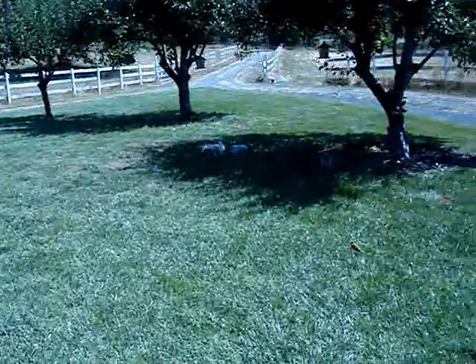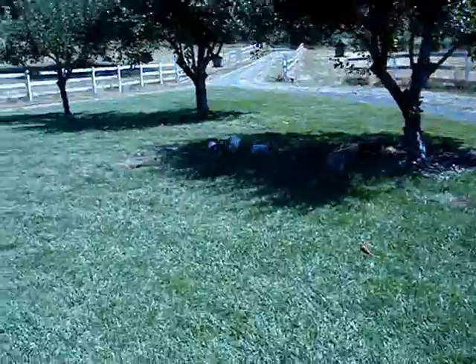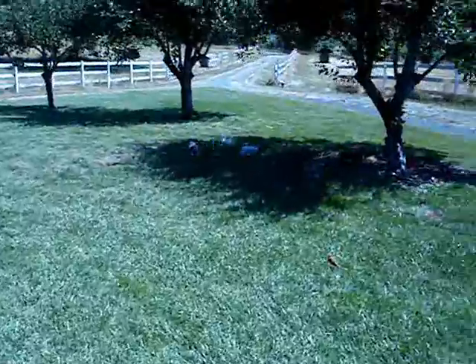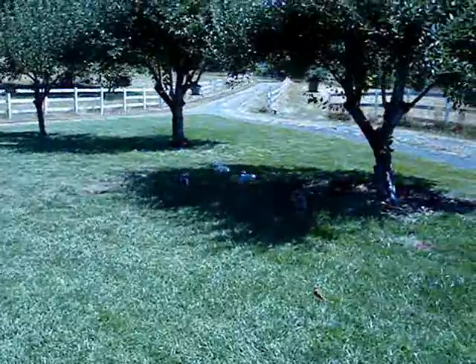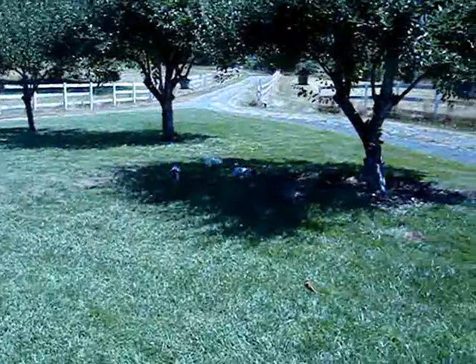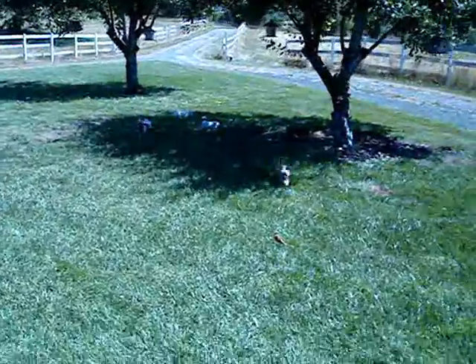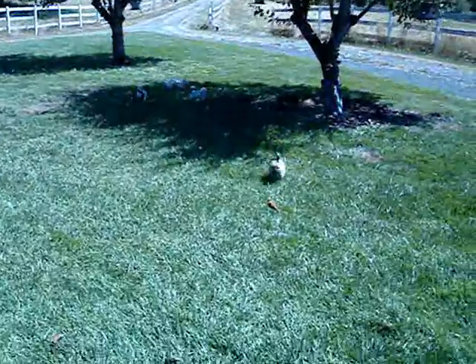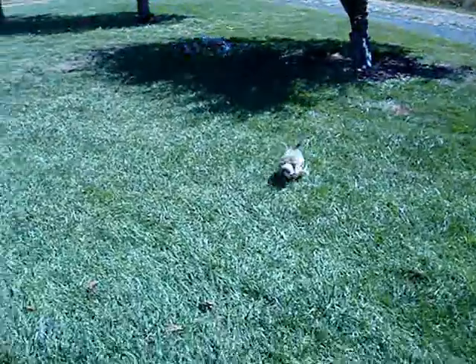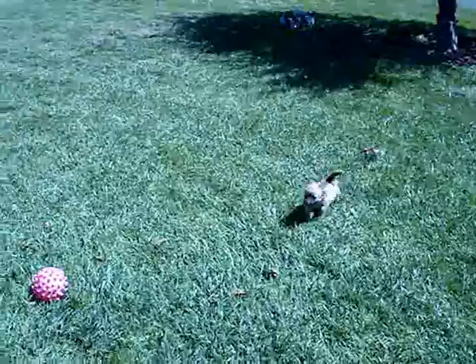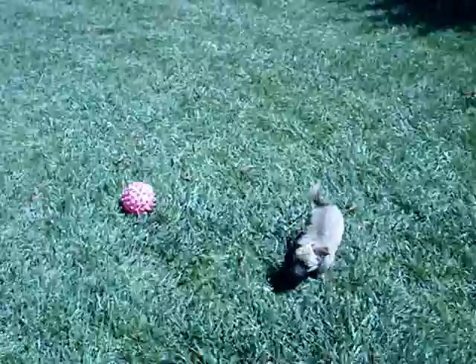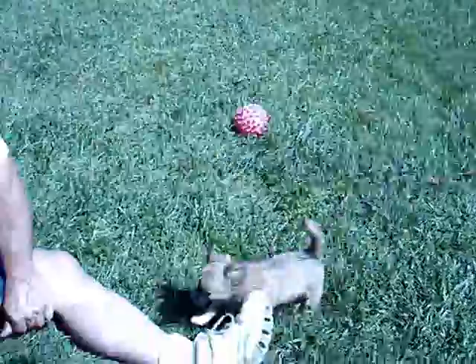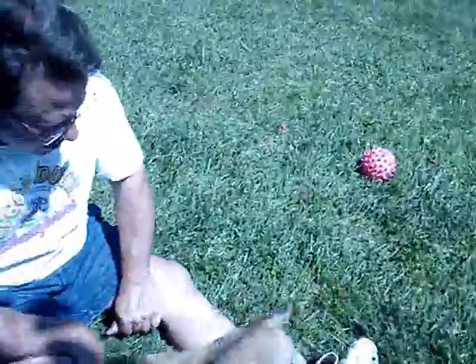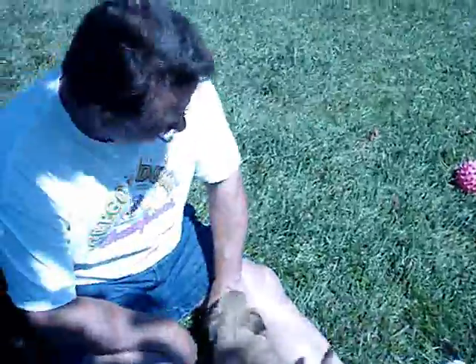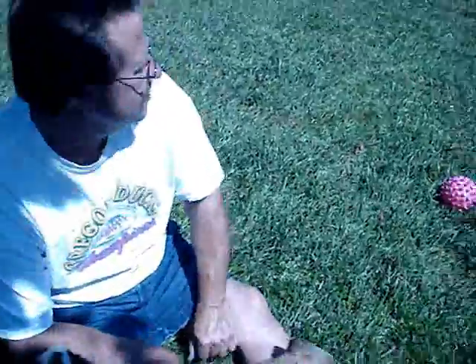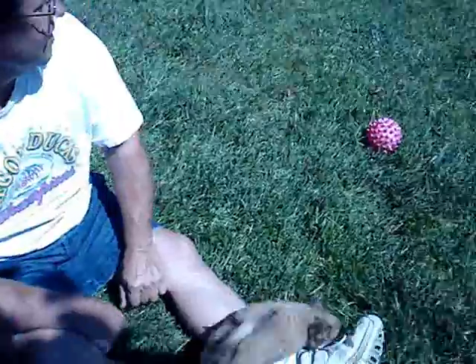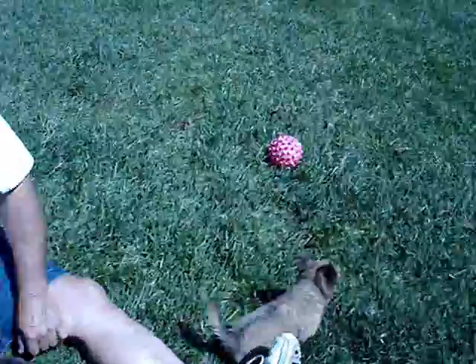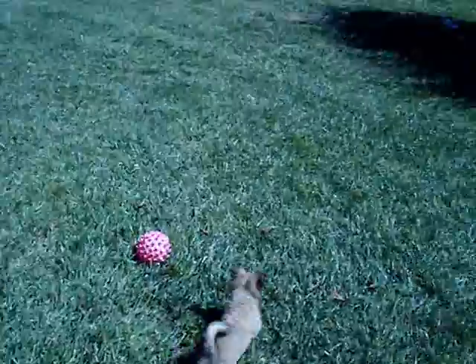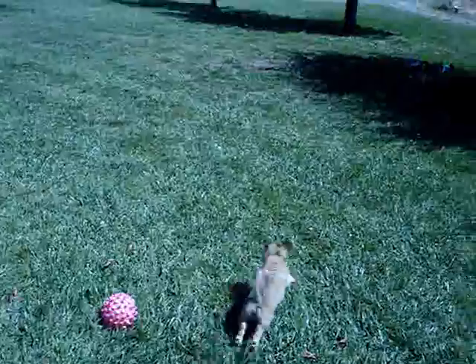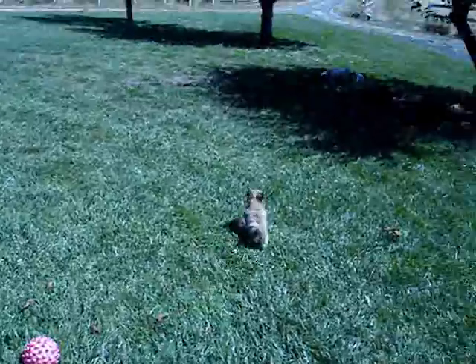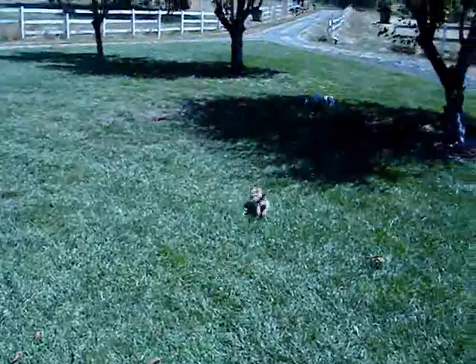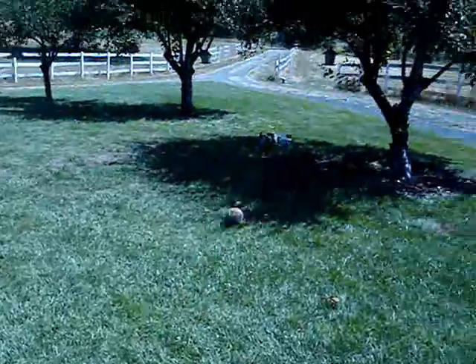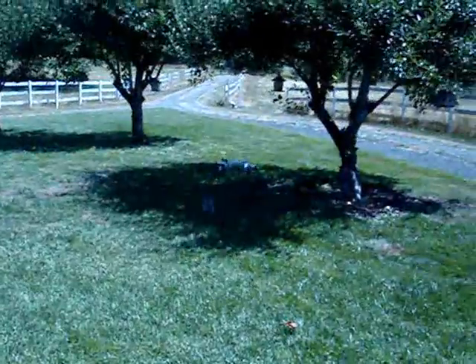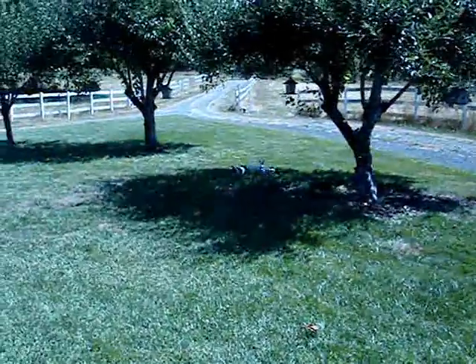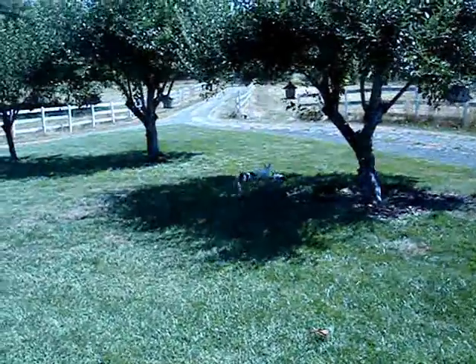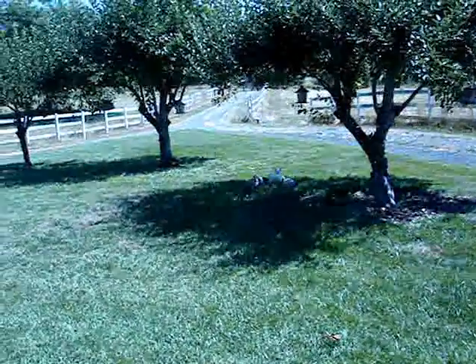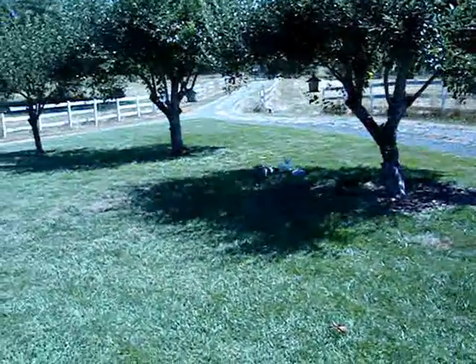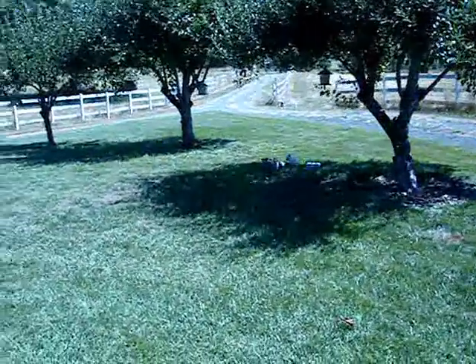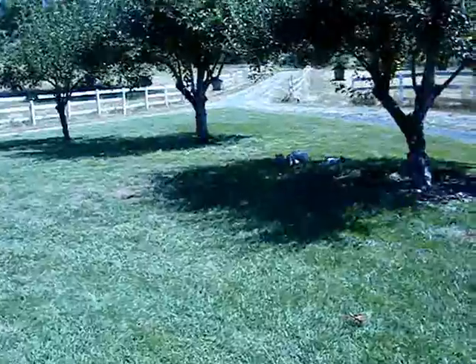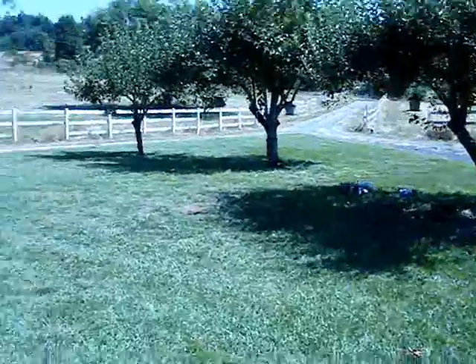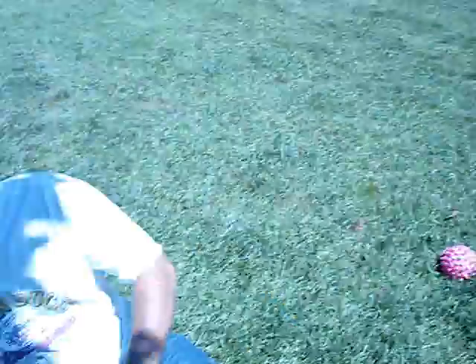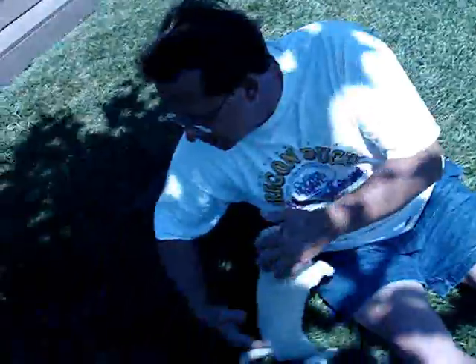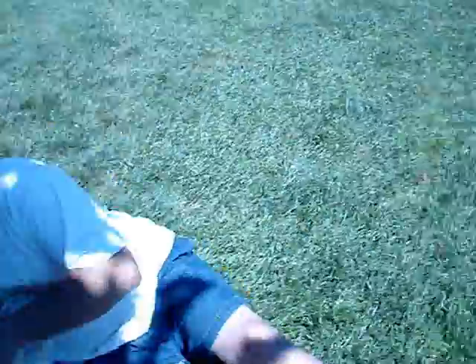They're loving it today. It's about 85 degrees out right now. They're all exploring and they're very outgoing.